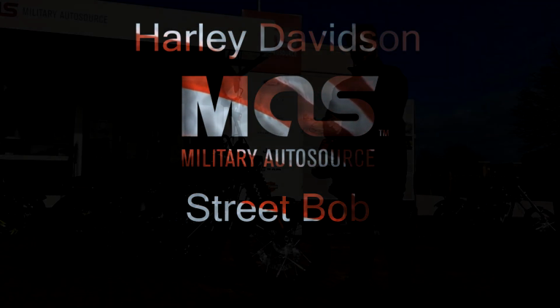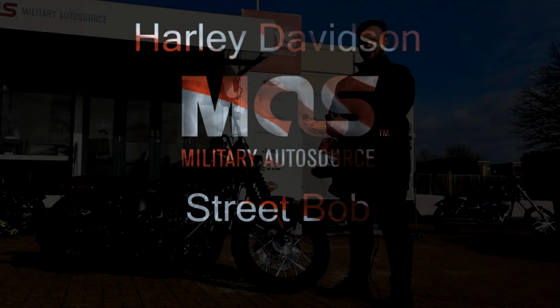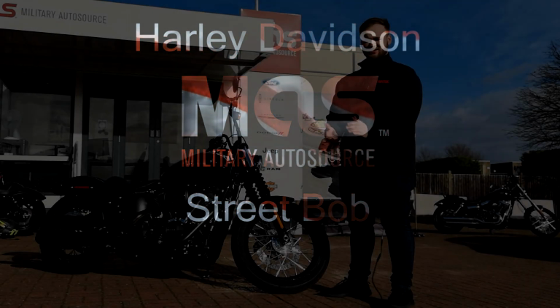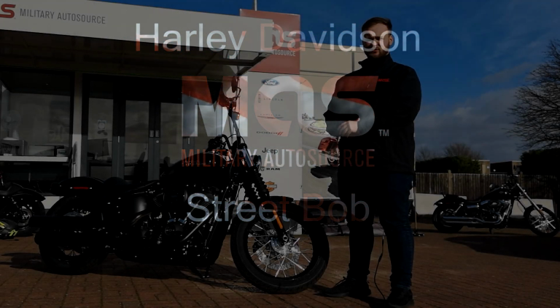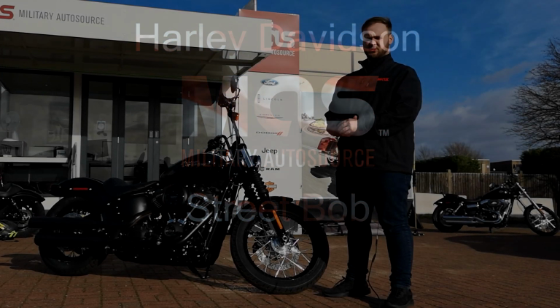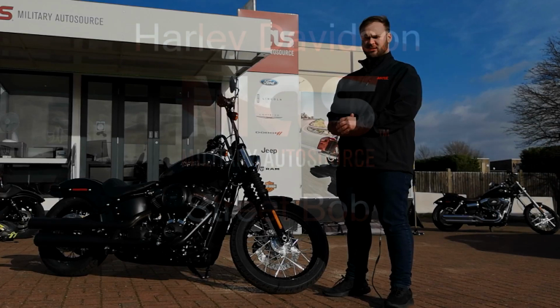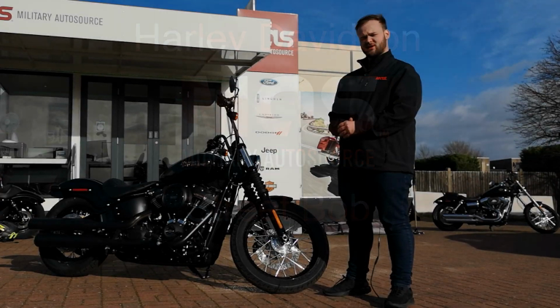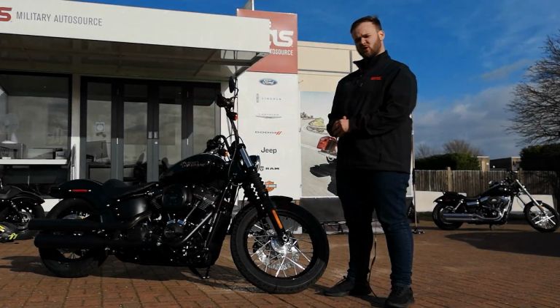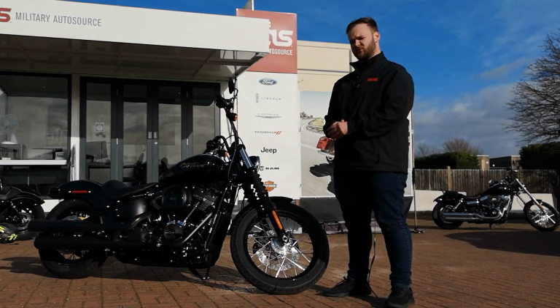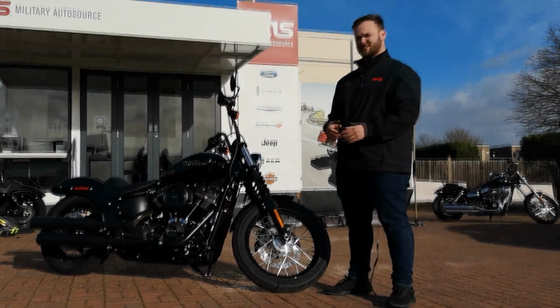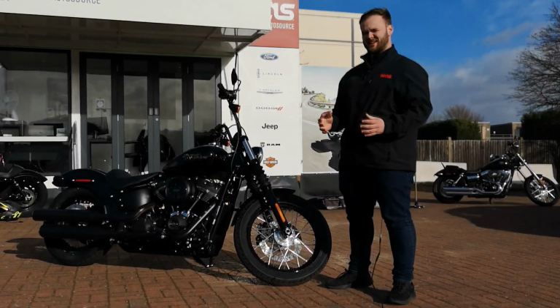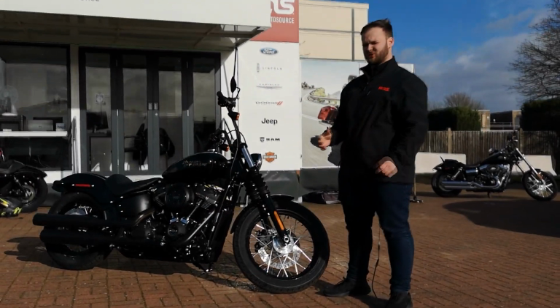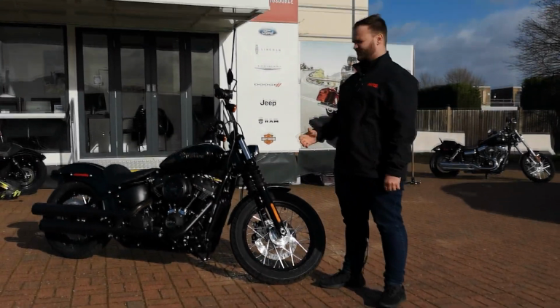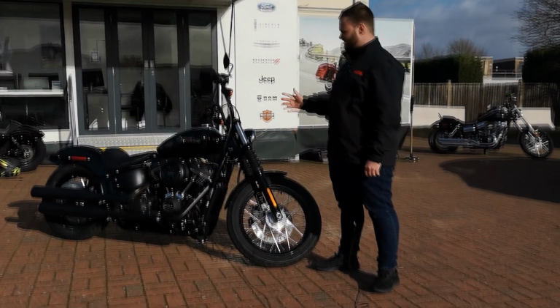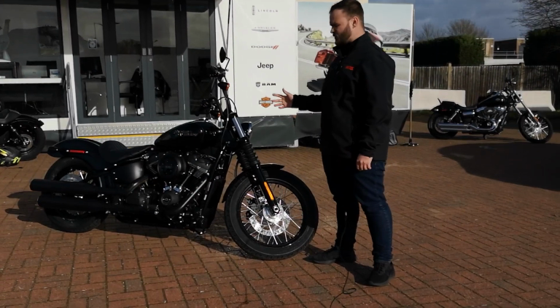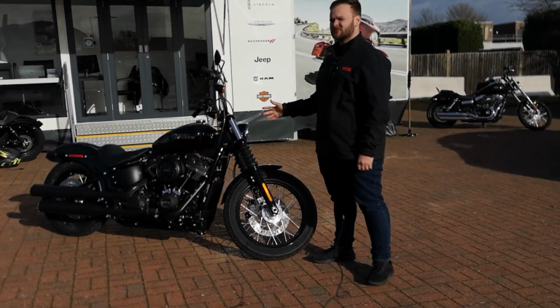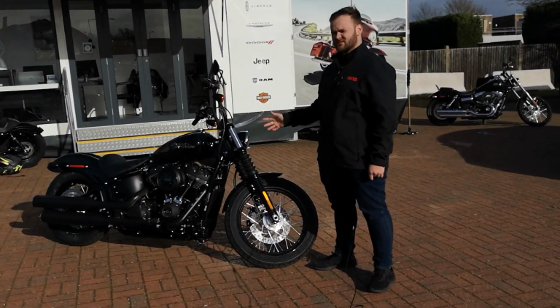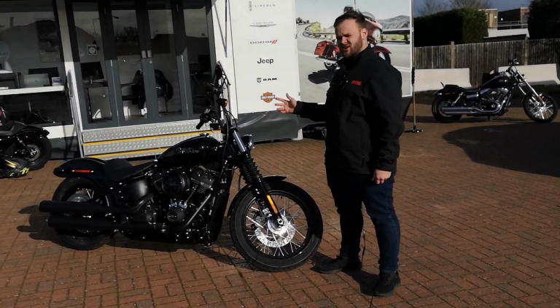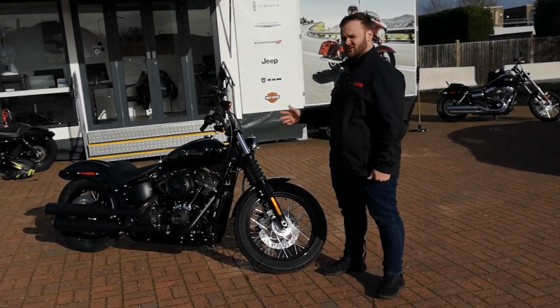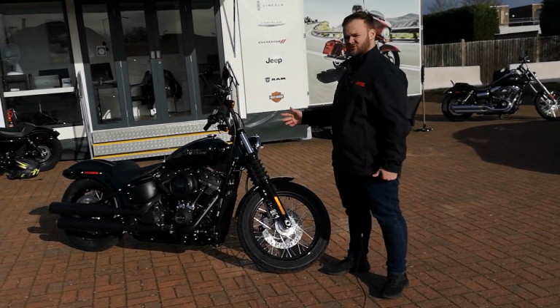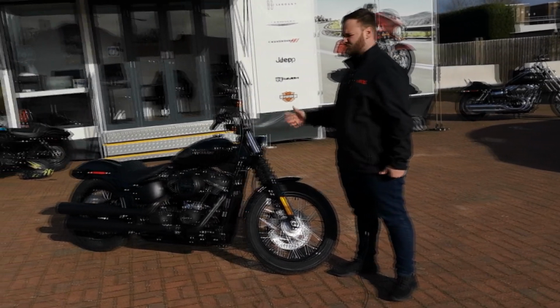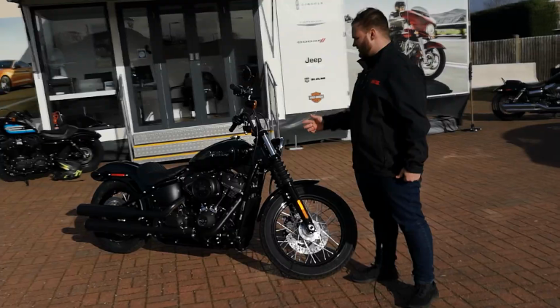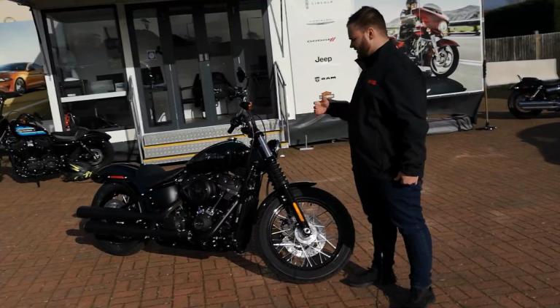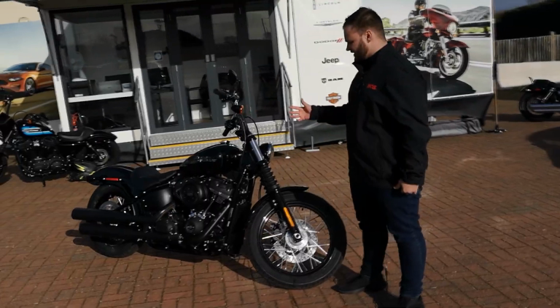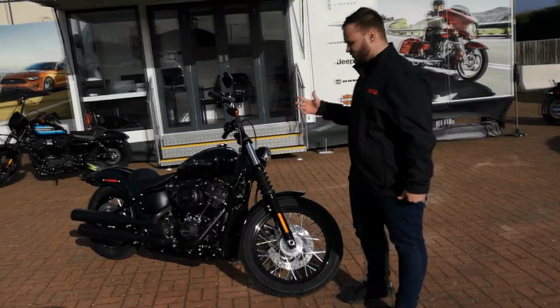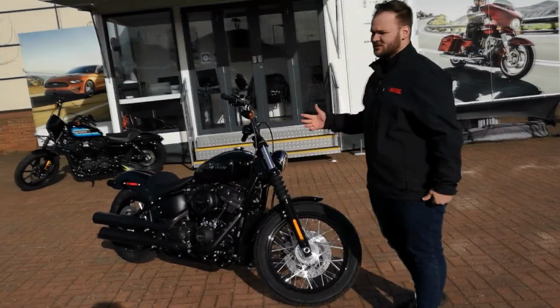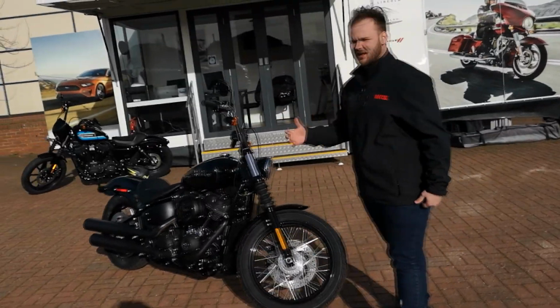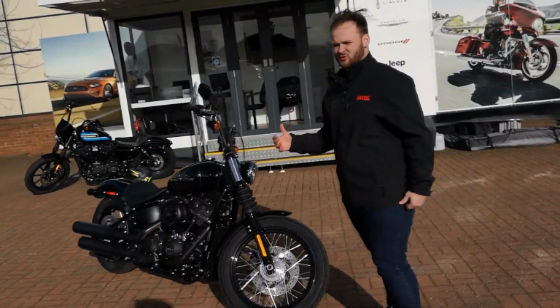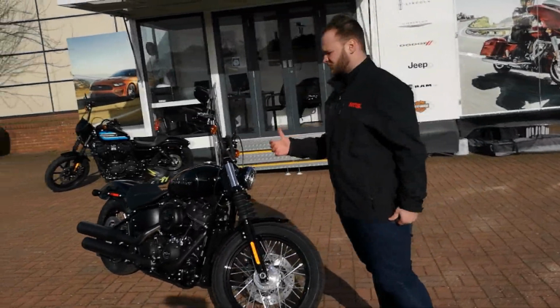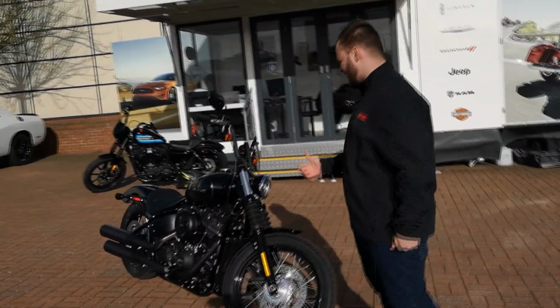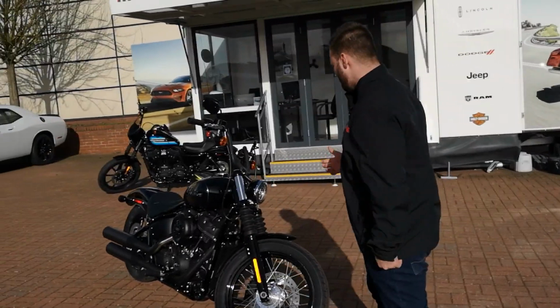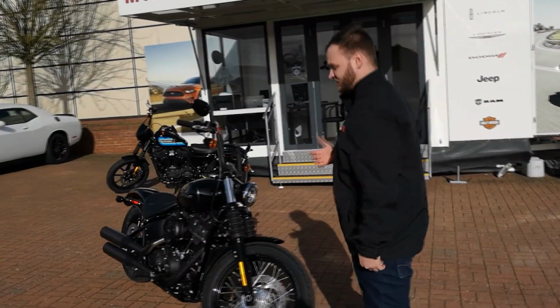Hey guys, it's Ethan here from the RAF Lake and Eve Commshire office and today we're going to be looking at this 2019 Harley-Davidson Street Bob. I'm going to look at it and we're also going to take it out on the road for a ride.